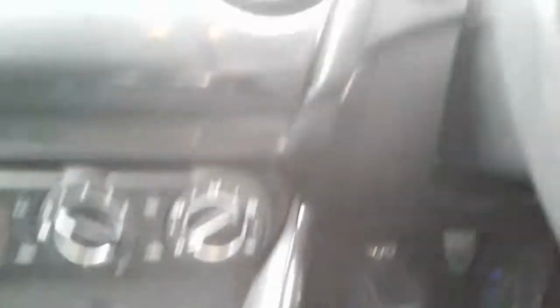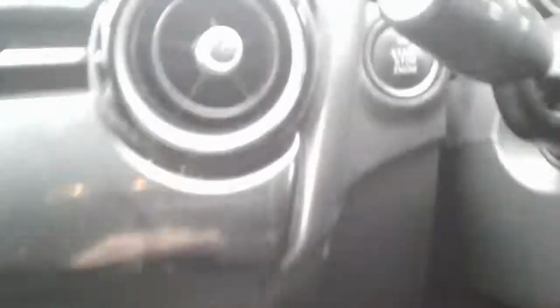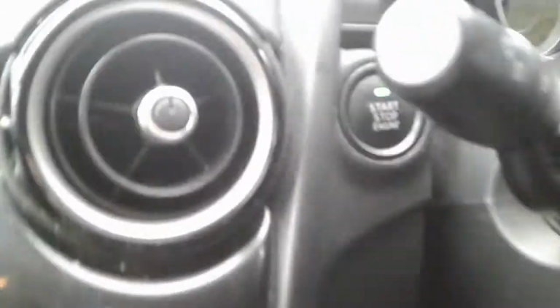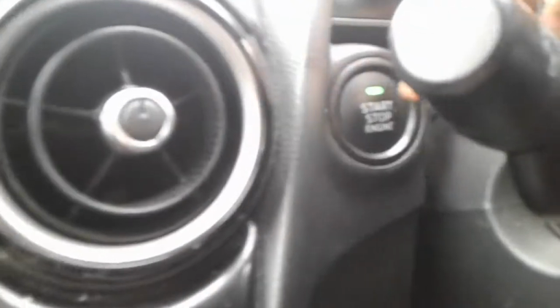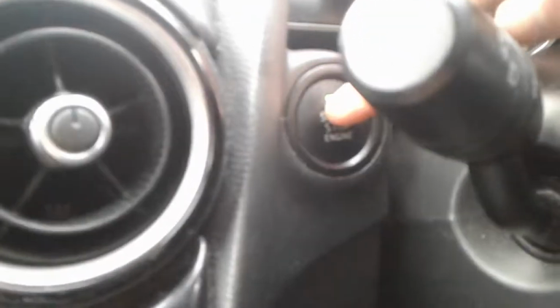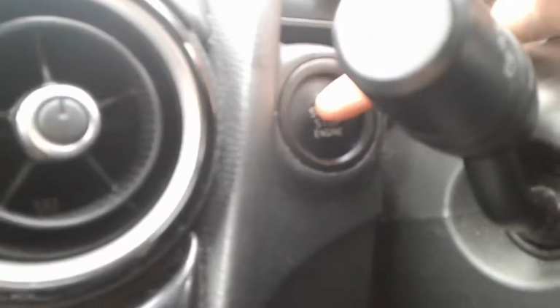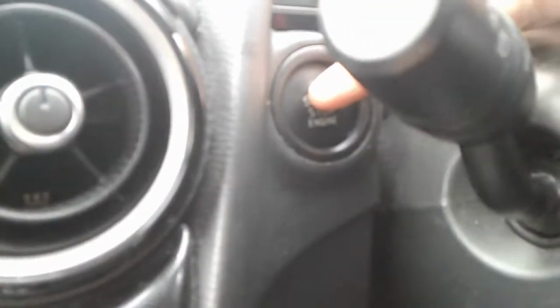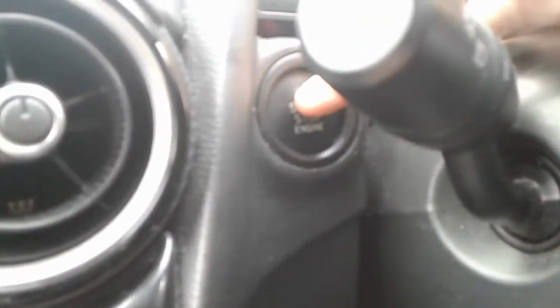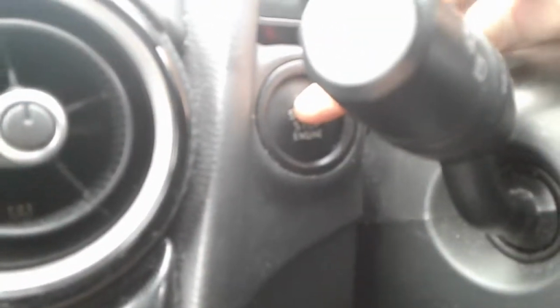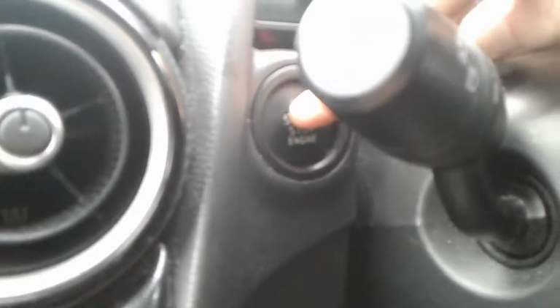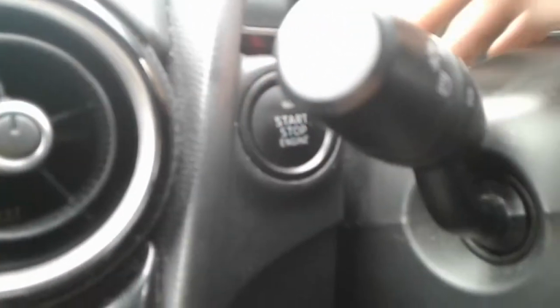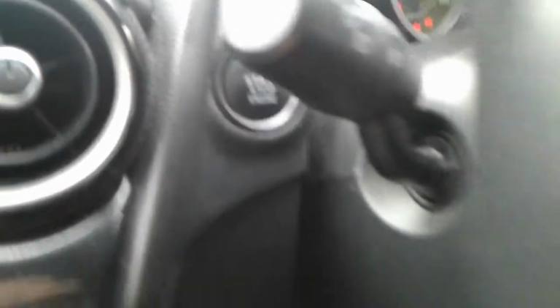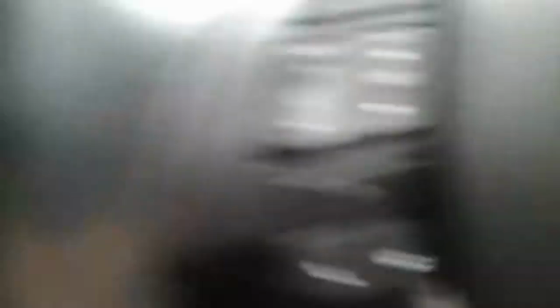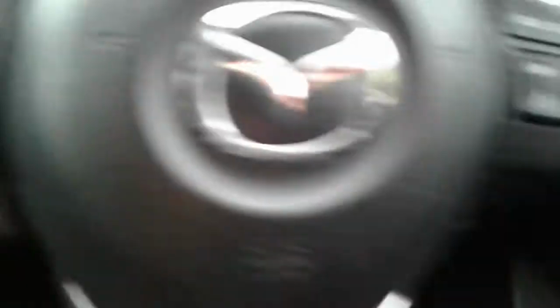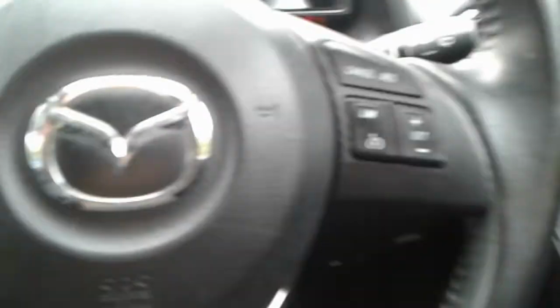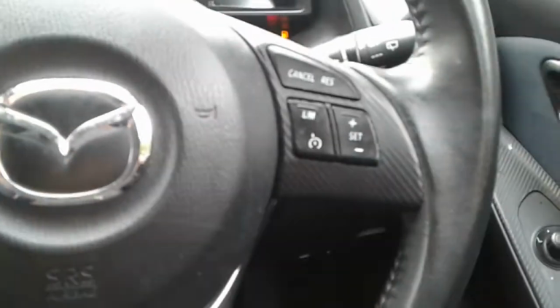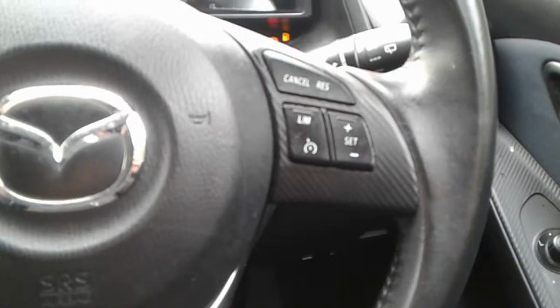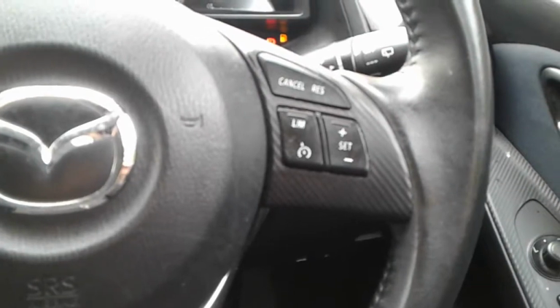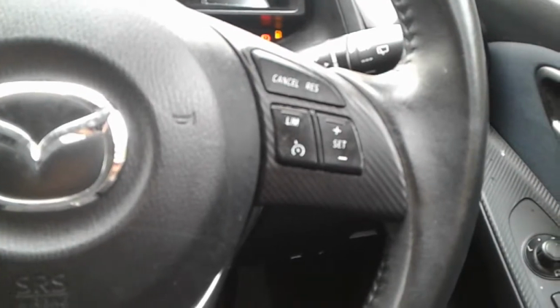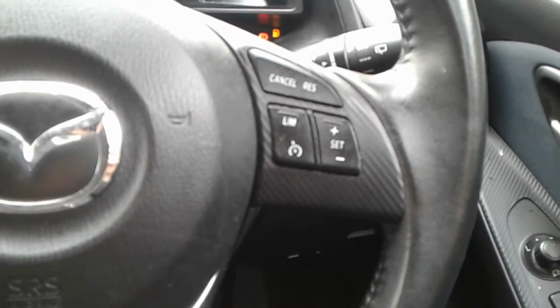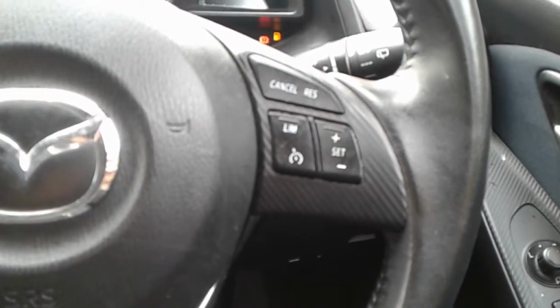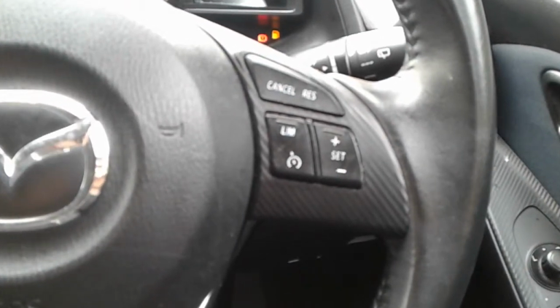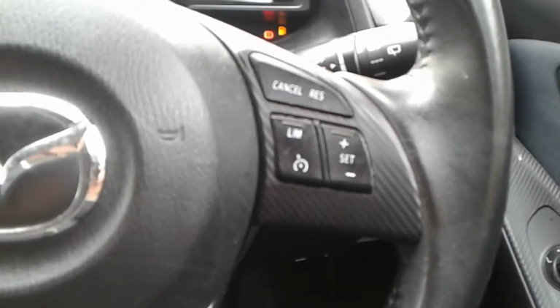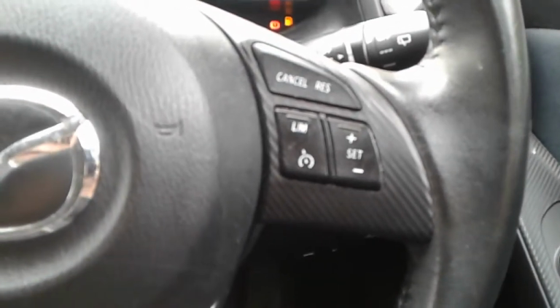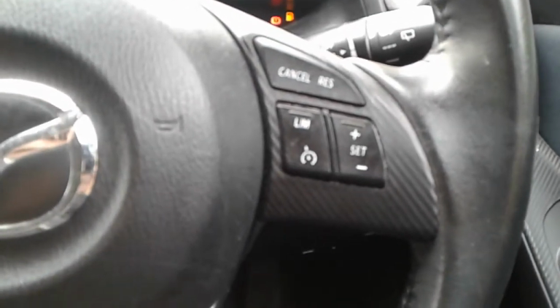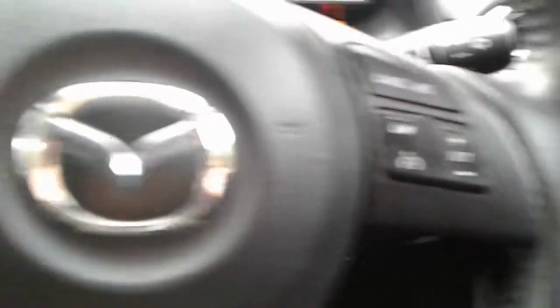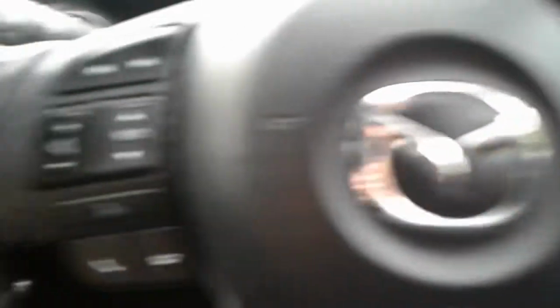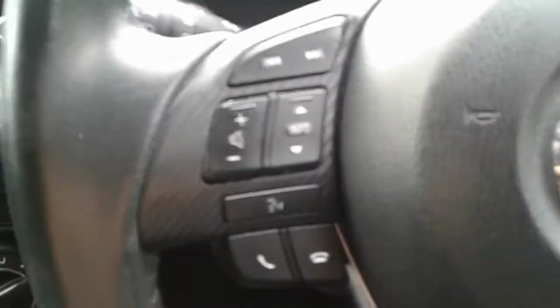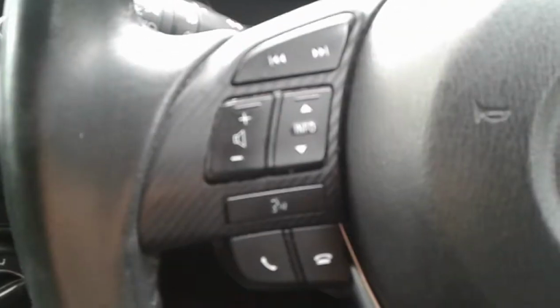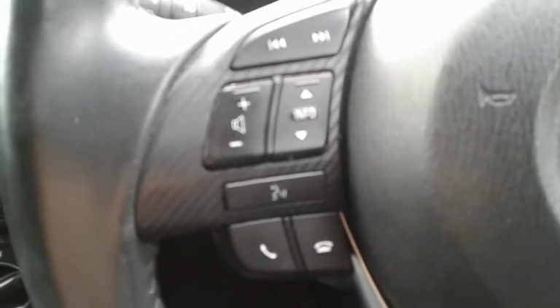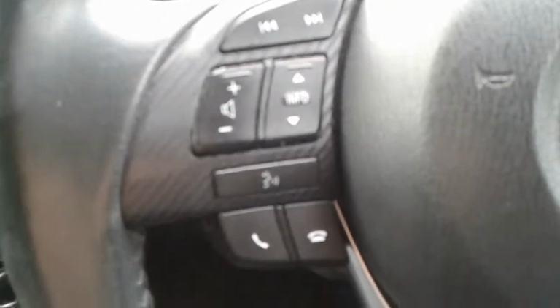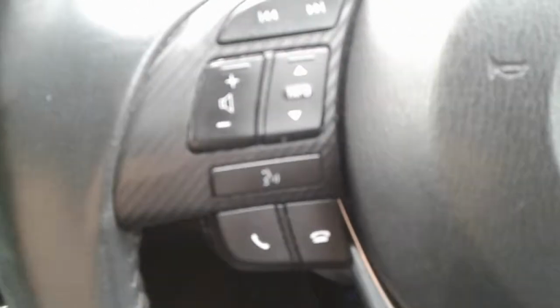There's a stop start button in here. We do have steering wheel controls for cruise control, speed limiter, telephone and radio.